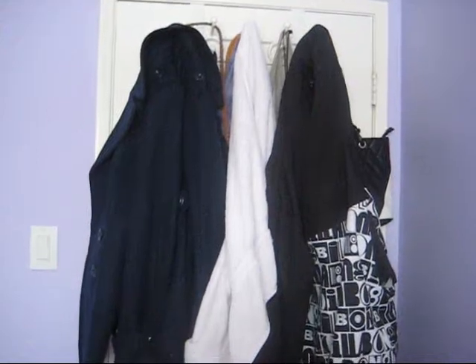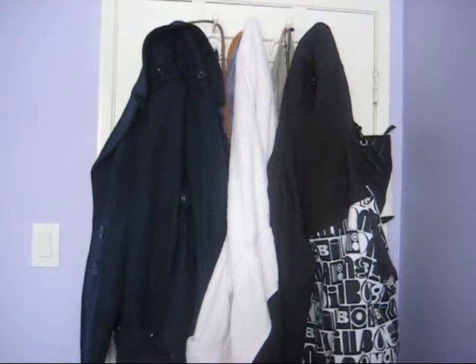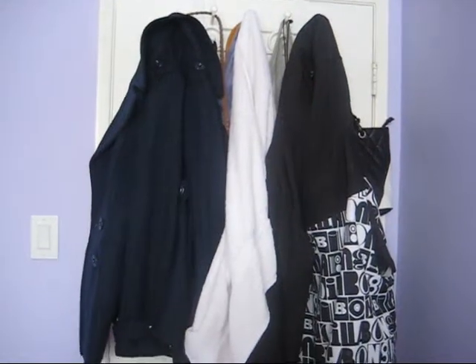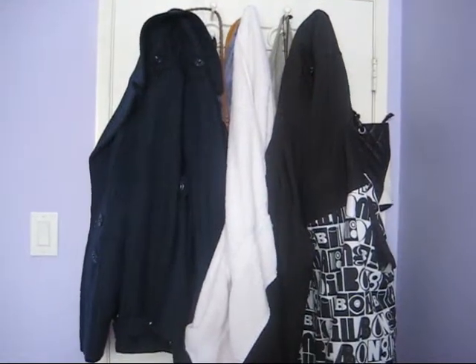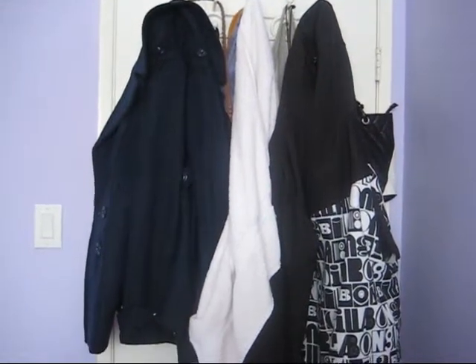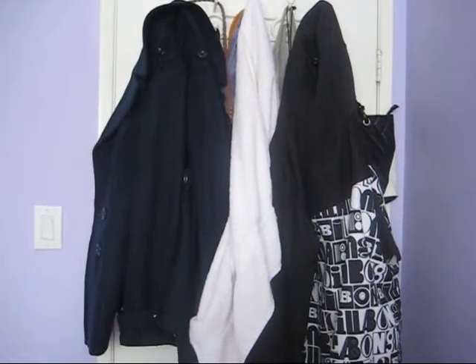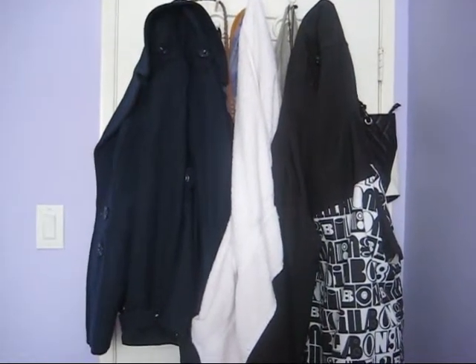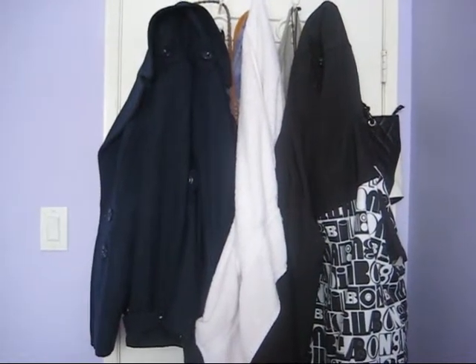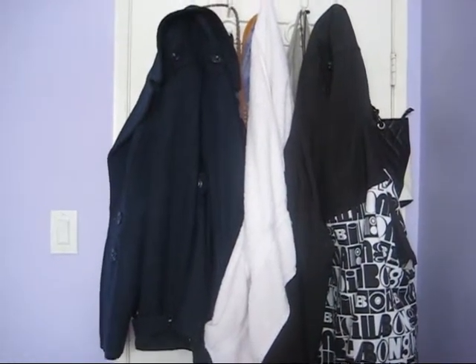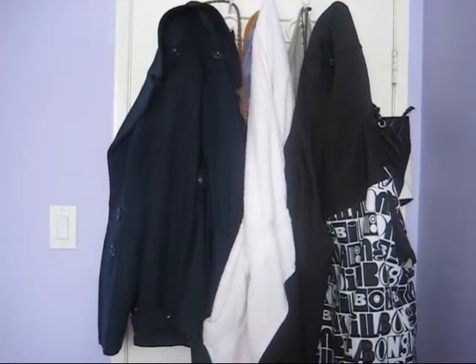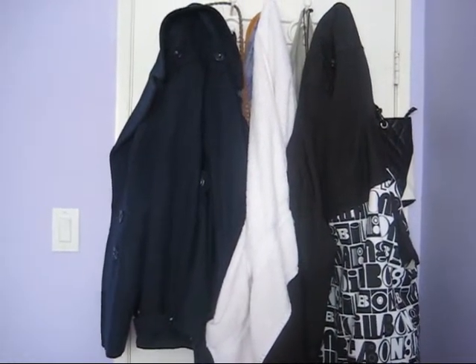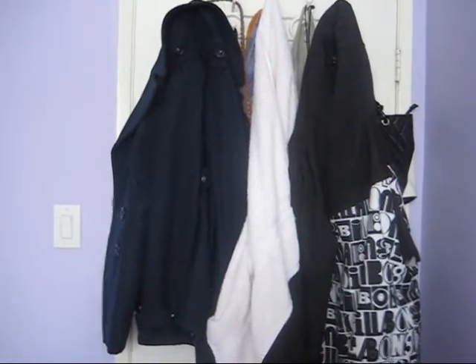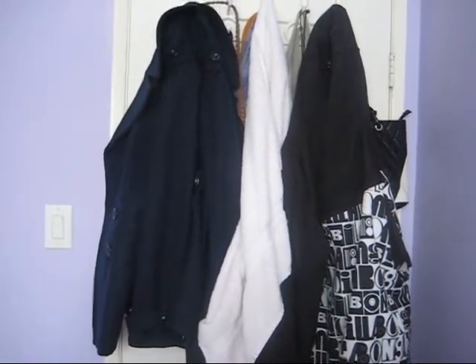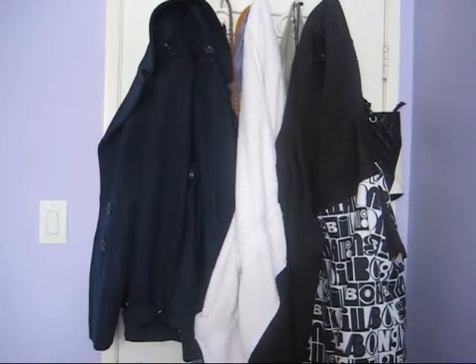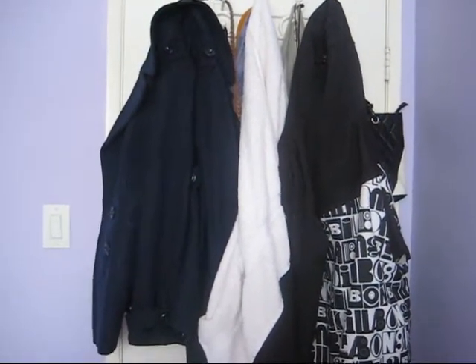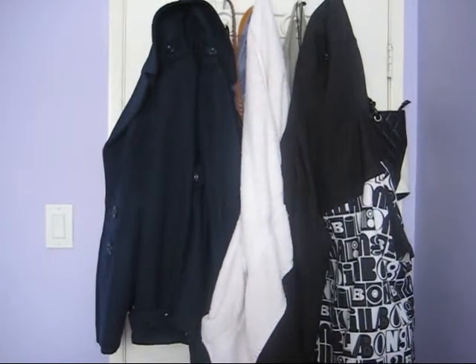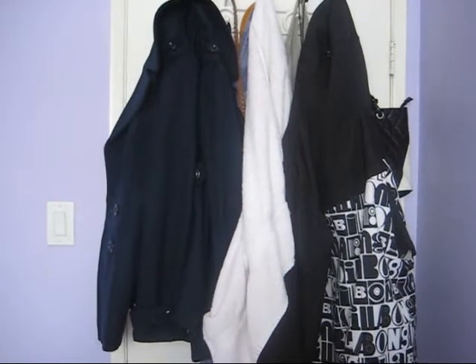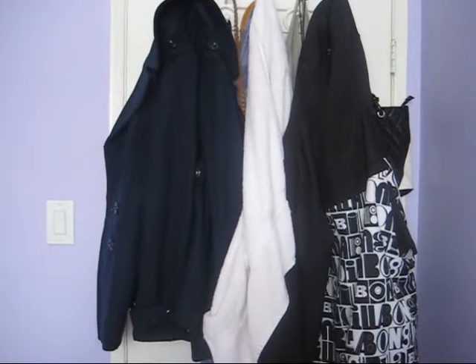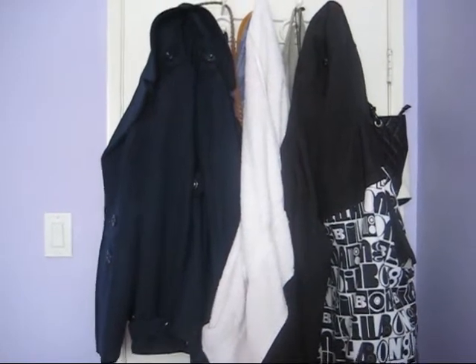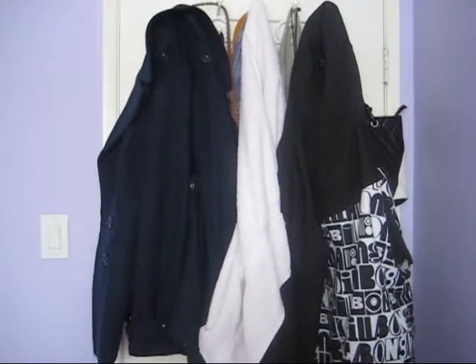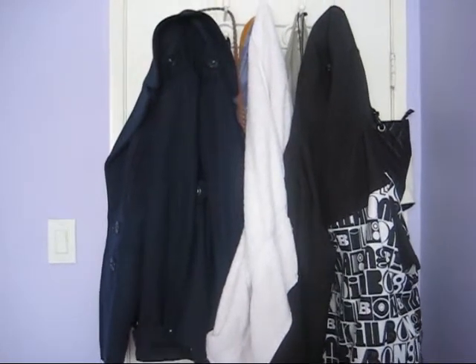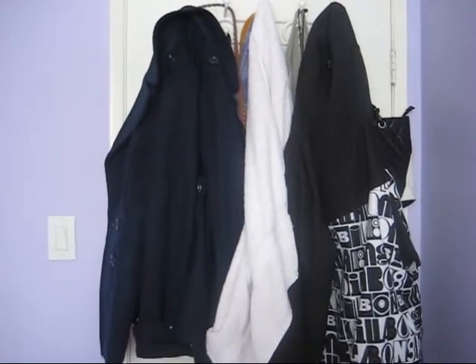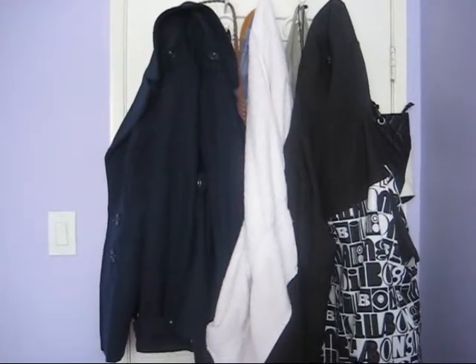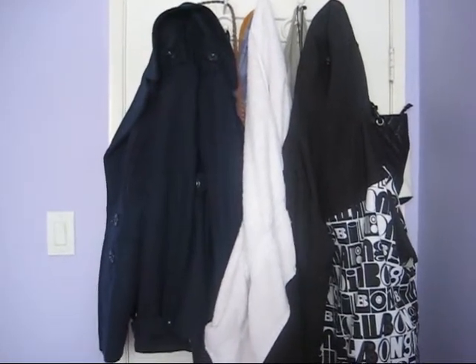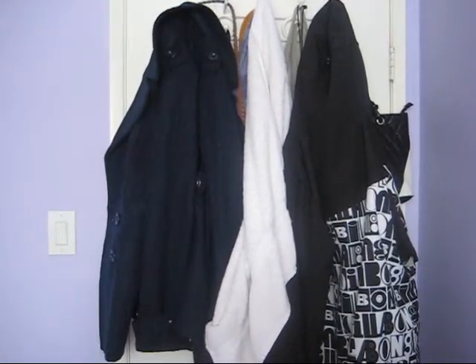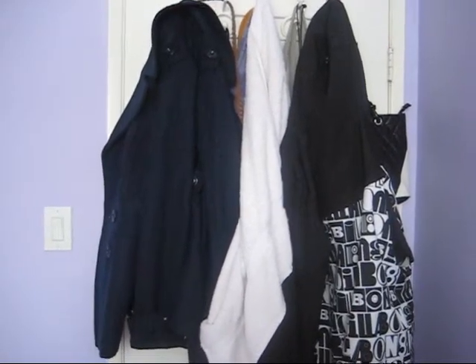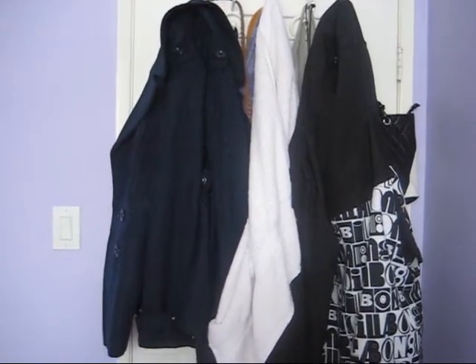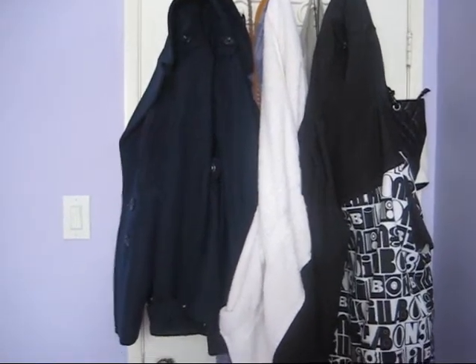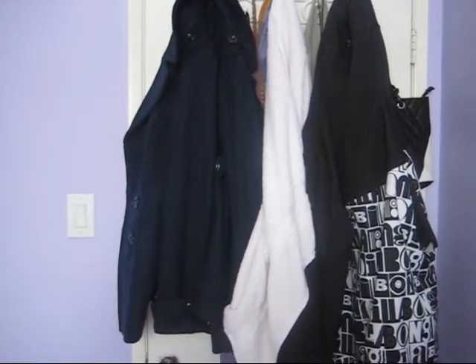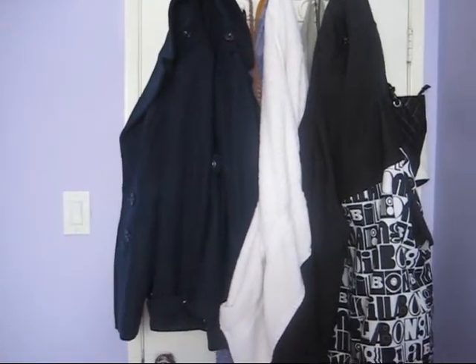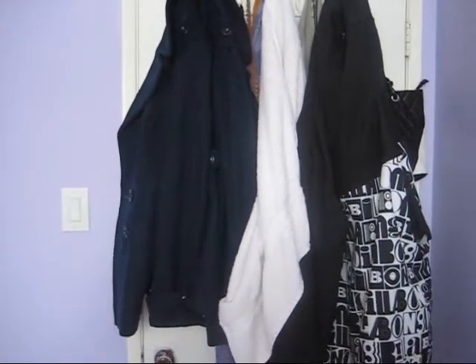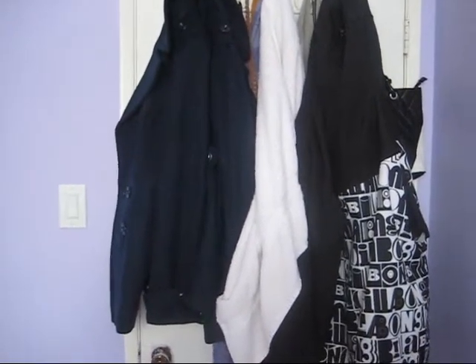Hi everyone, so today I'm going to be doing a room tour. This was requested by a few people so I decided to do it. And let's get started.